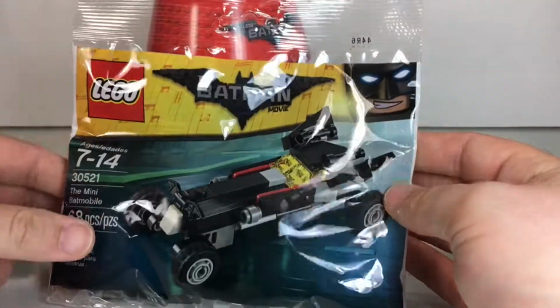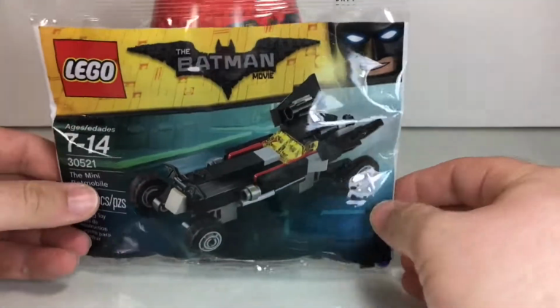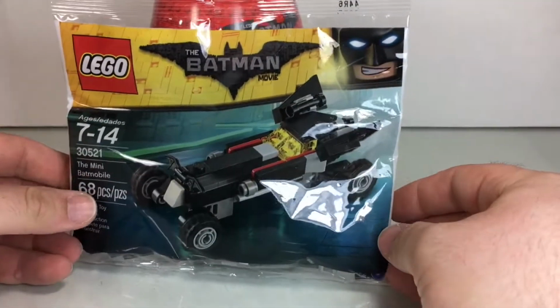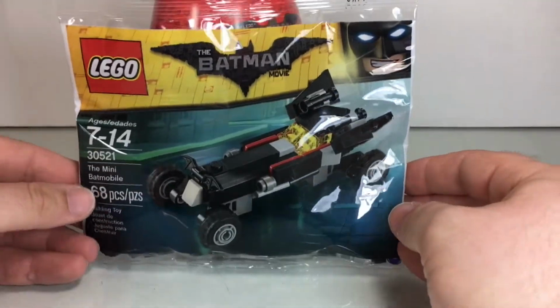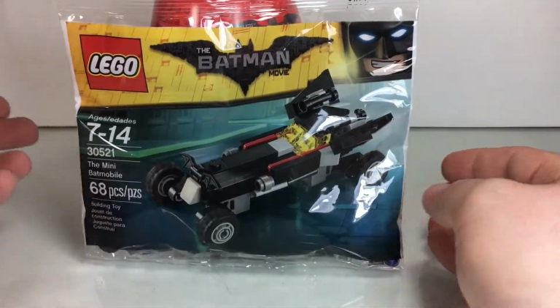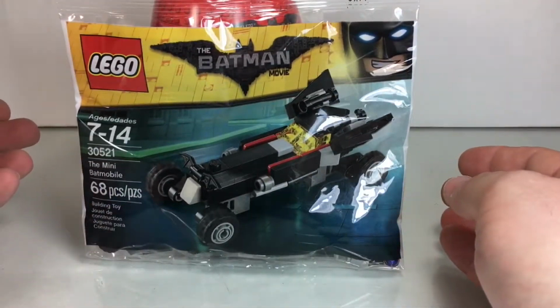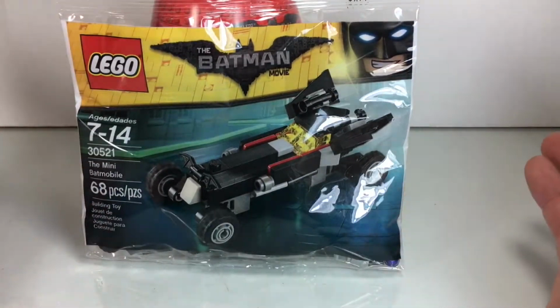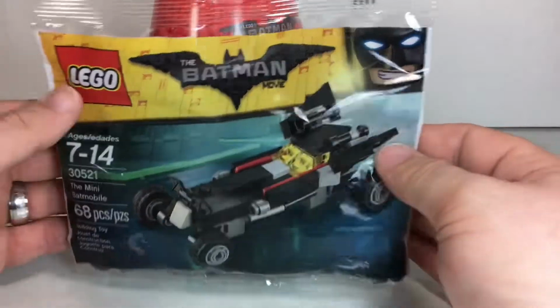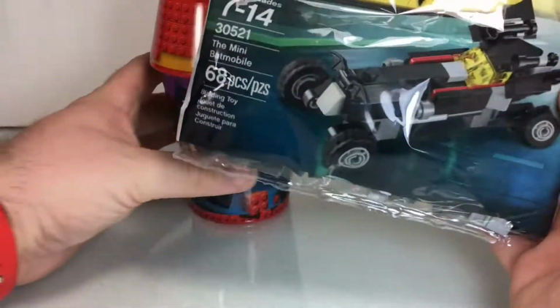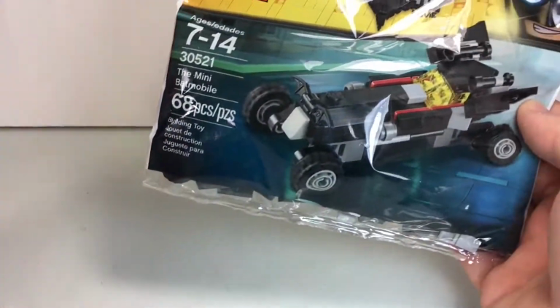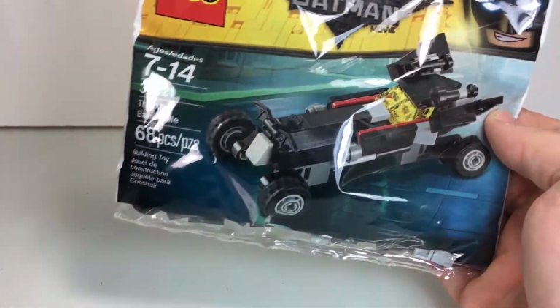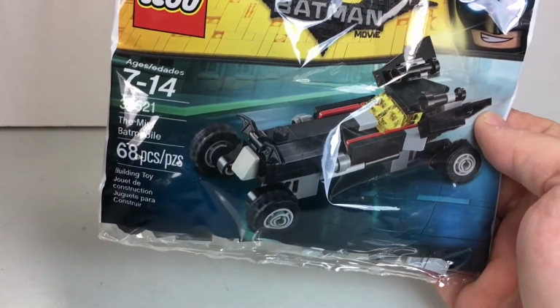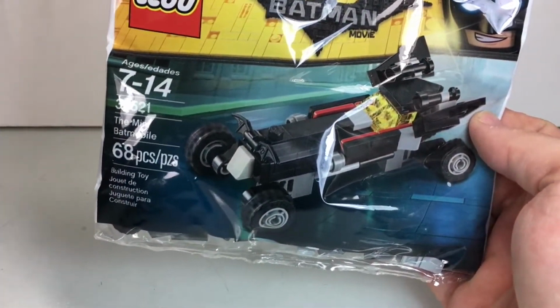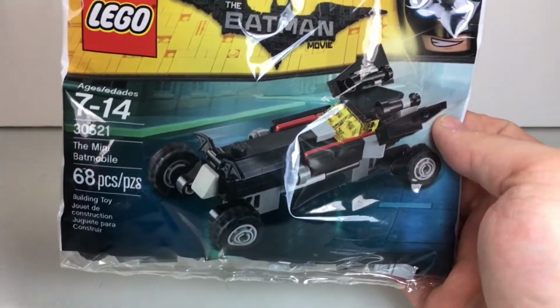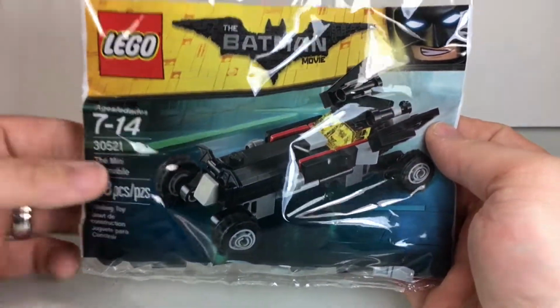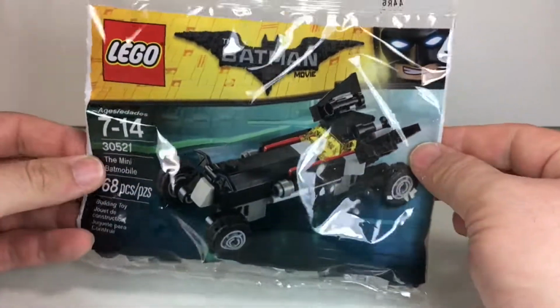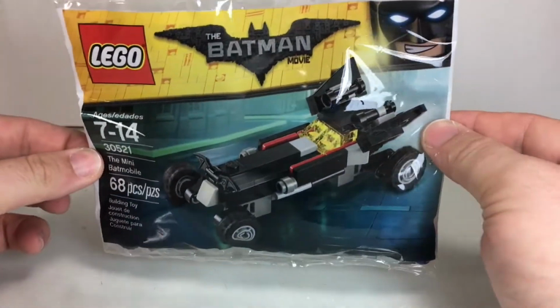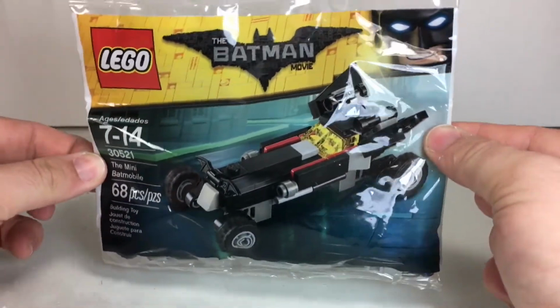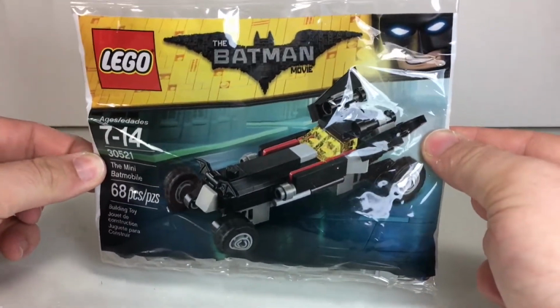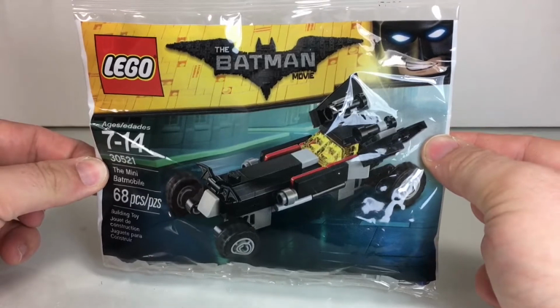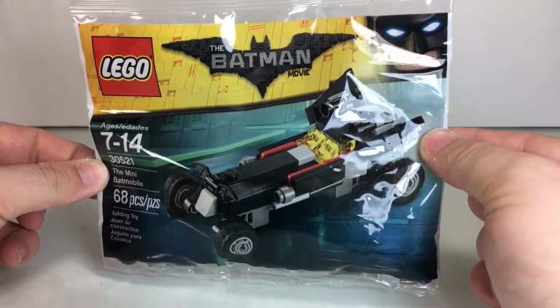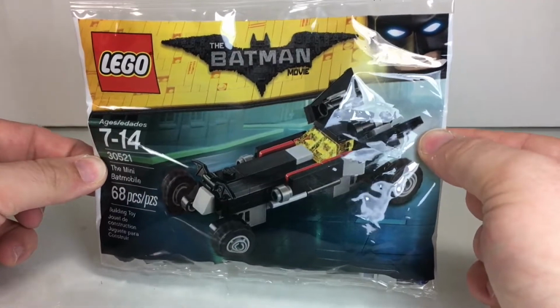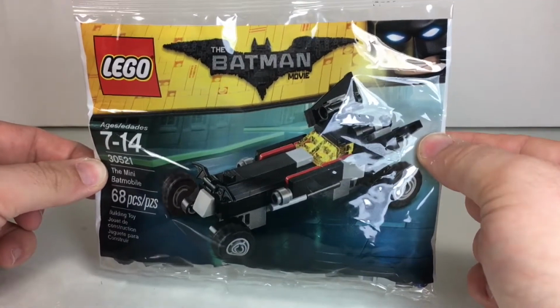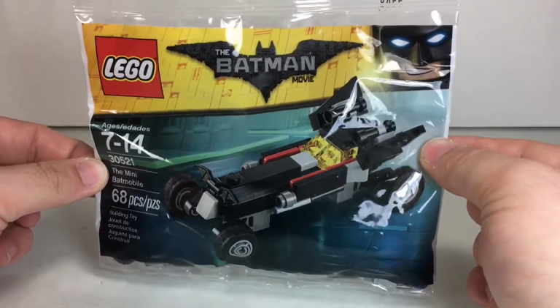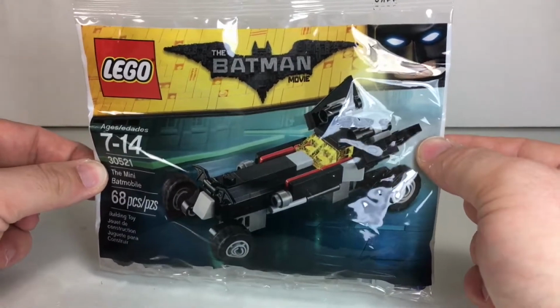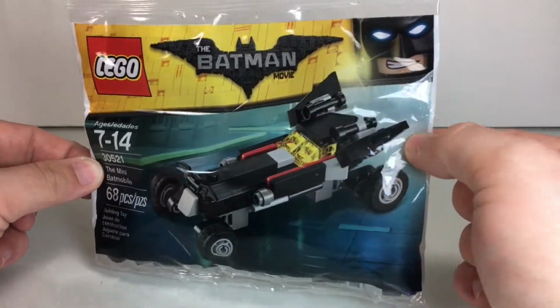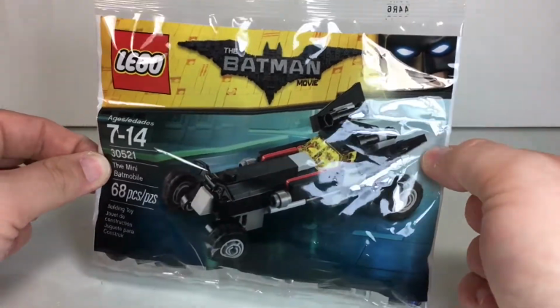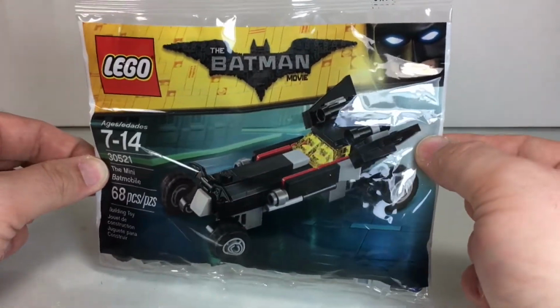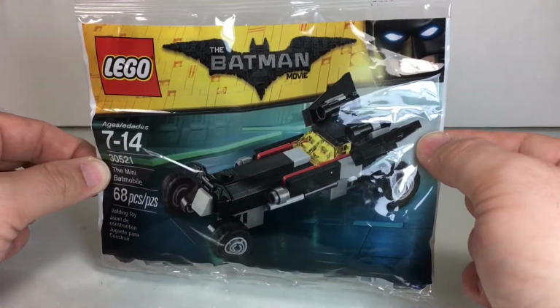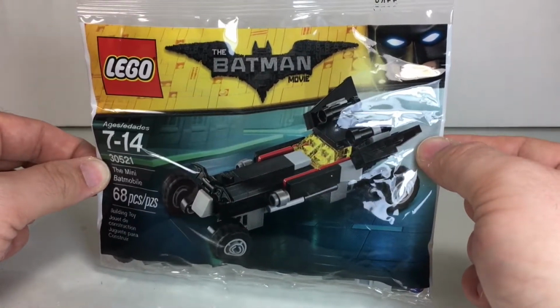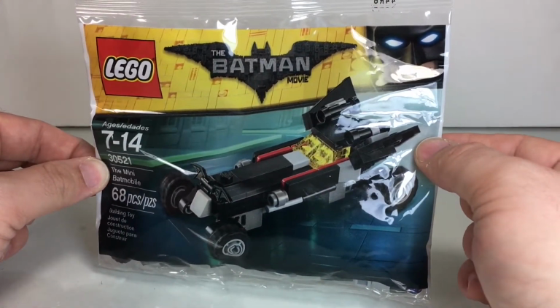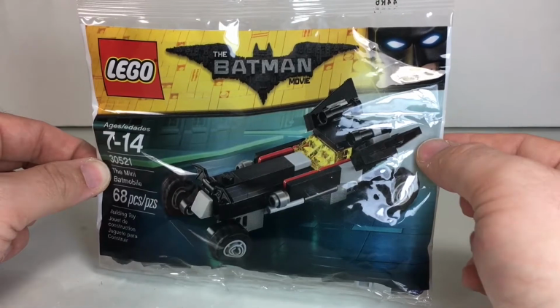So let's take a peek inside. We'll take this polybag and put it together. We'll cut to a quick build right now, and as I throw it together, we'll come back and take a peek at it in just a minute. So here we go.